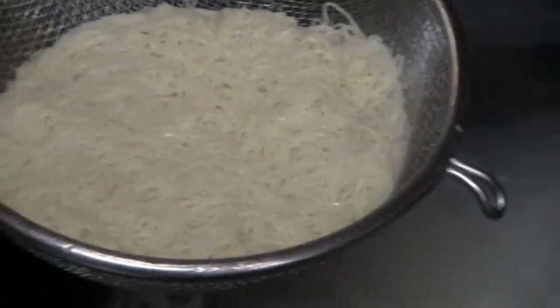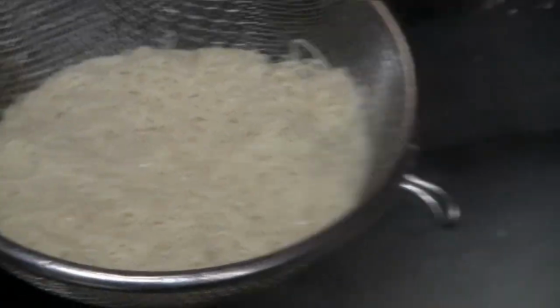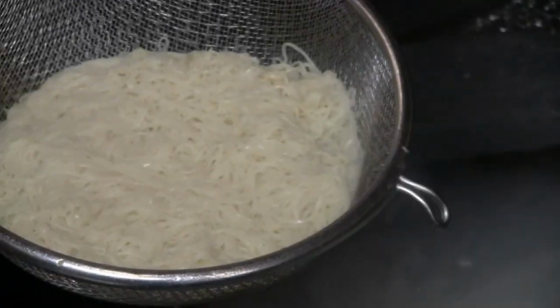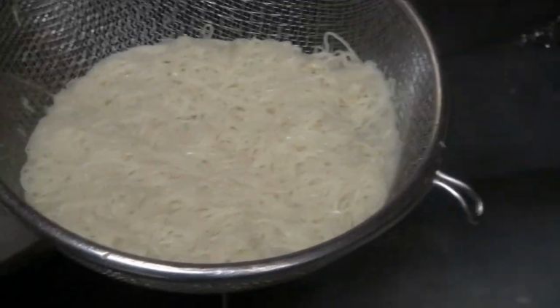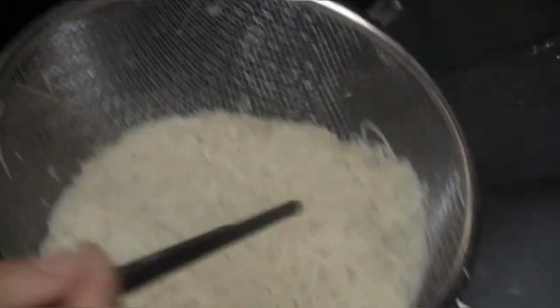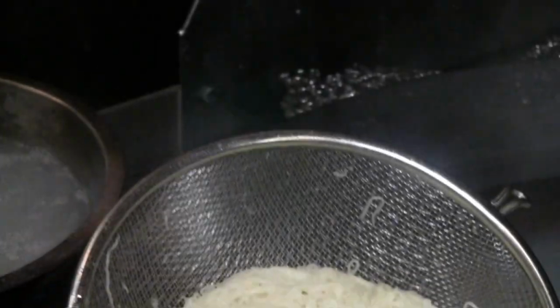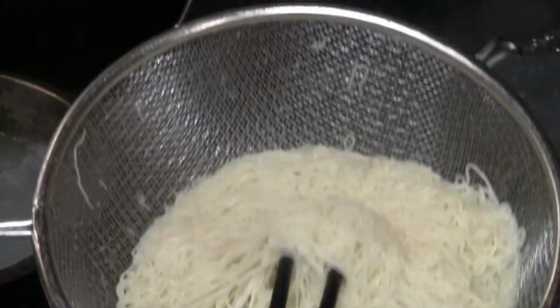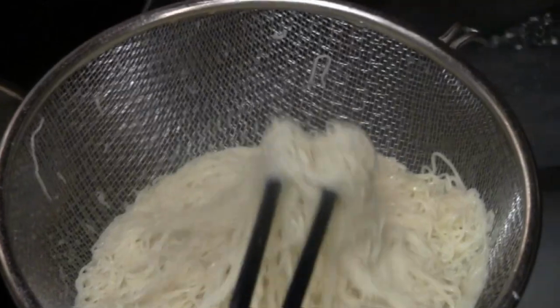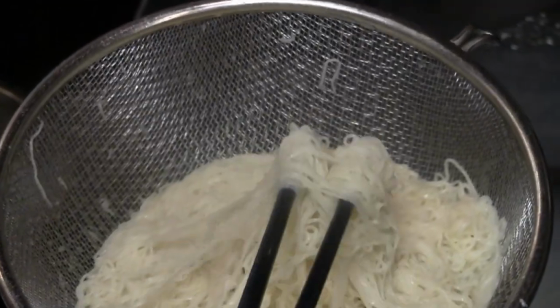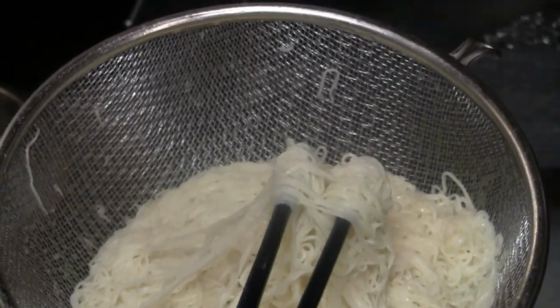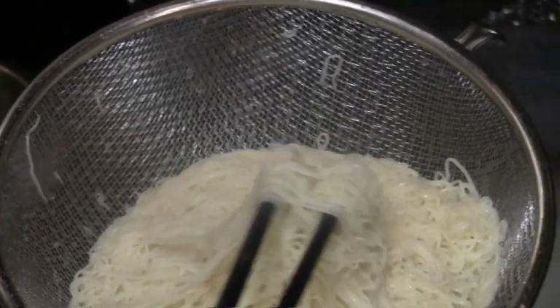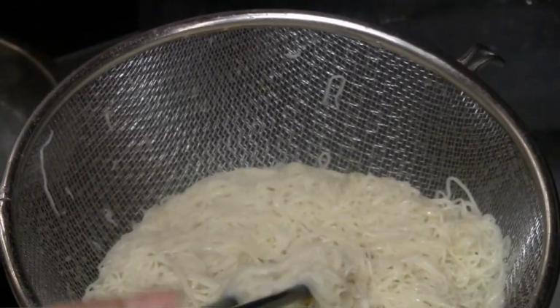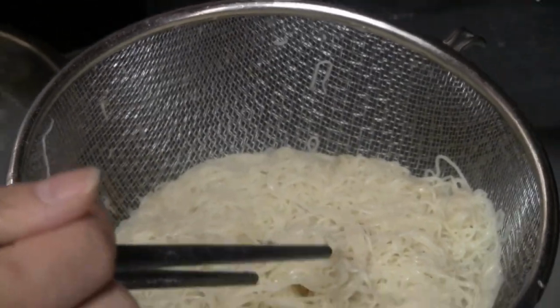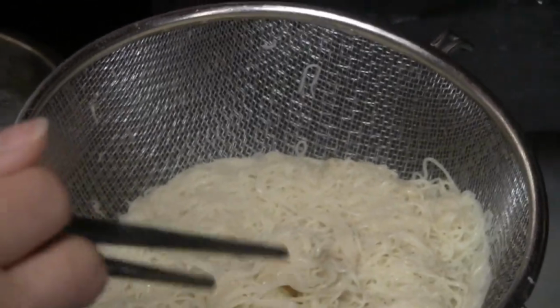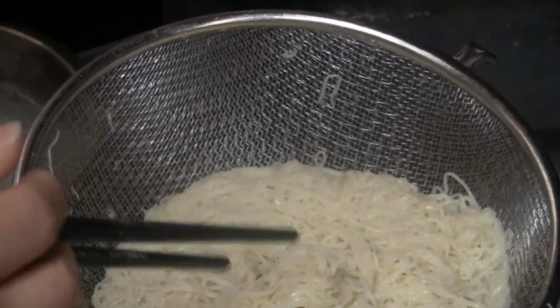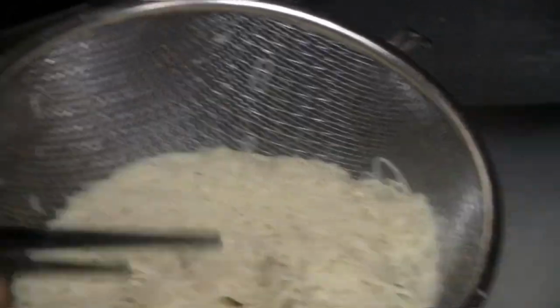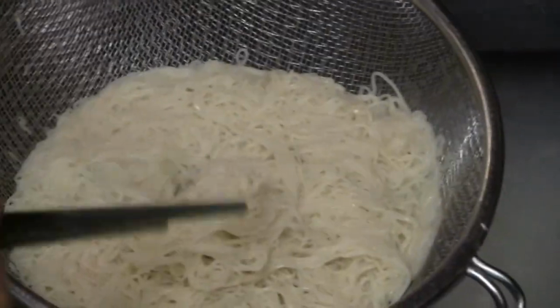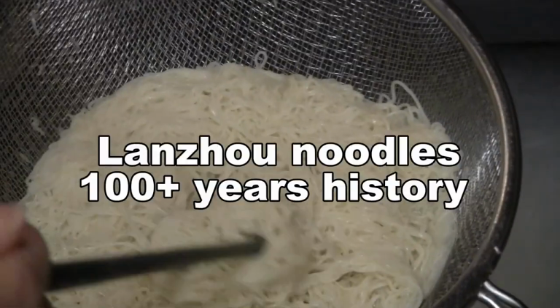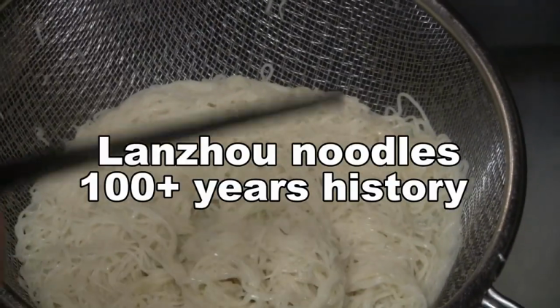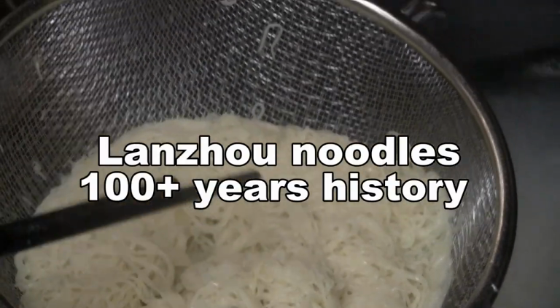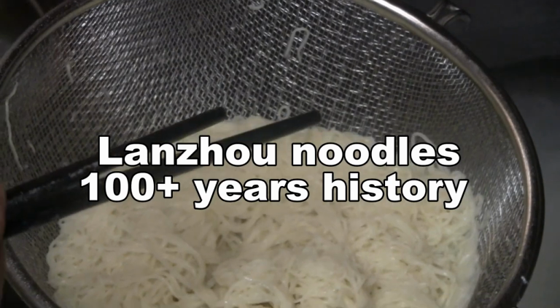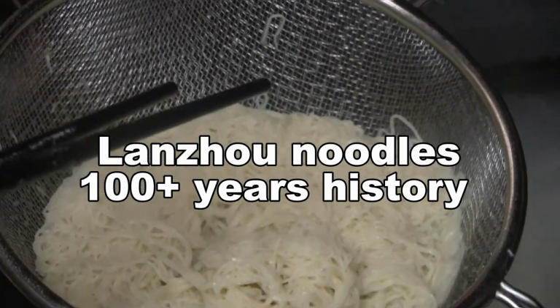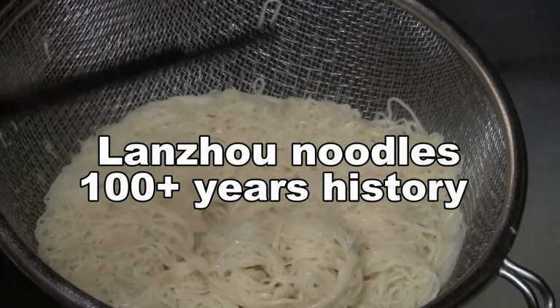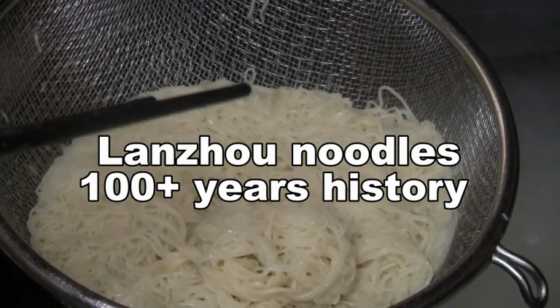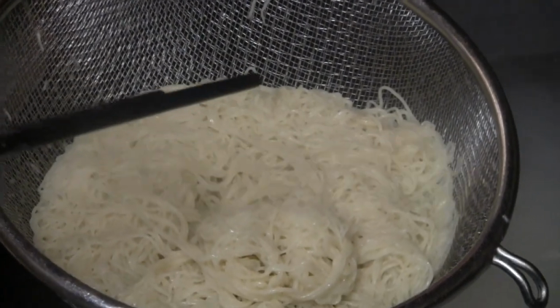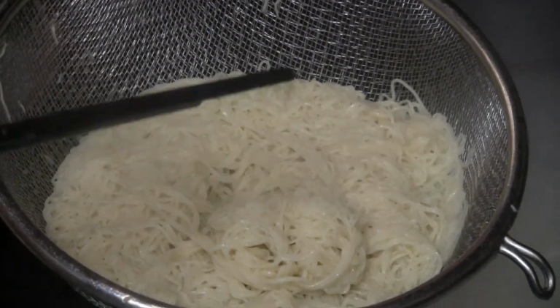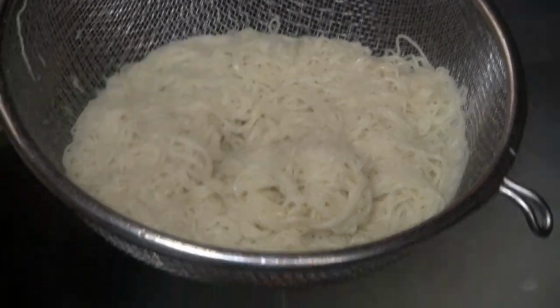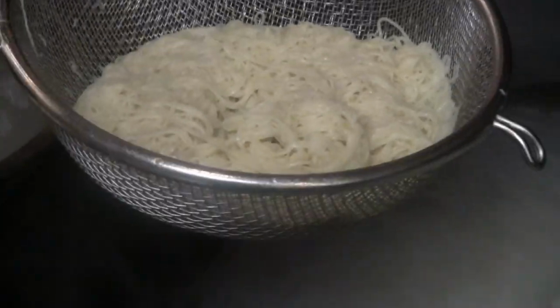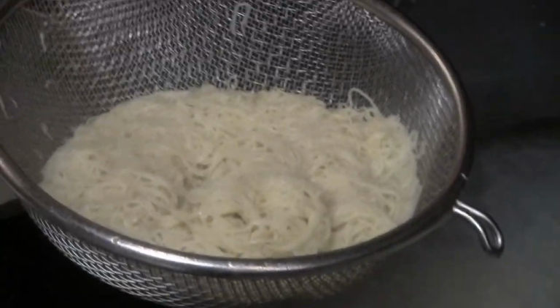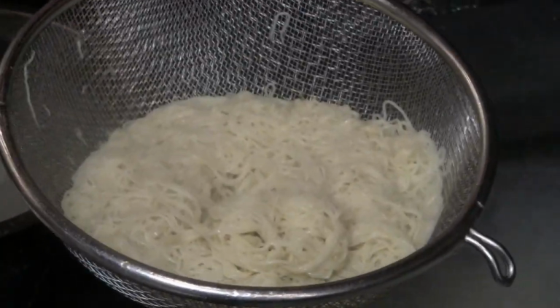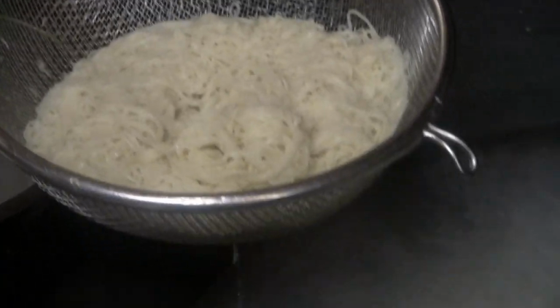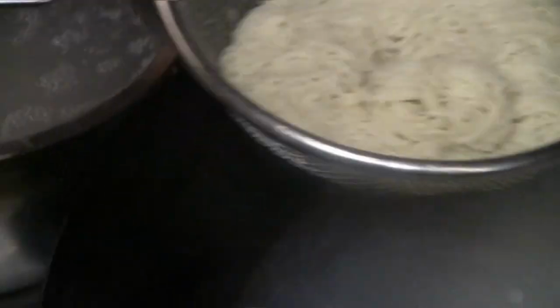So this noodle, what style is it? This is Lanzhou — traditional beef noodle. It's already existed over 100 years. Yeah, it's very famous in China.